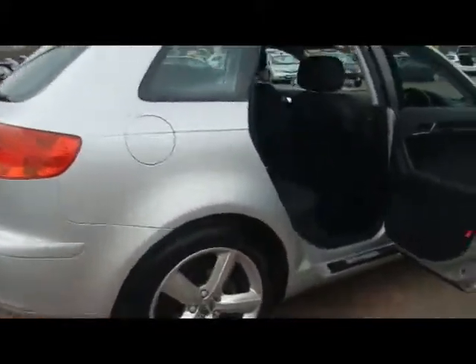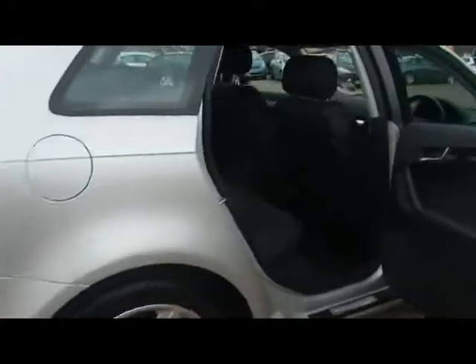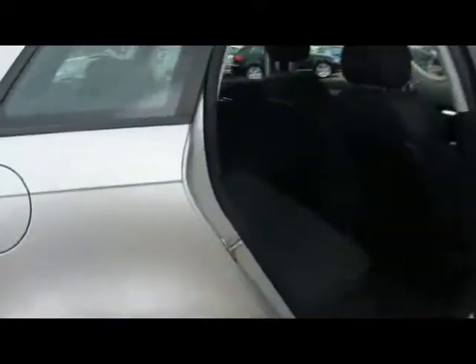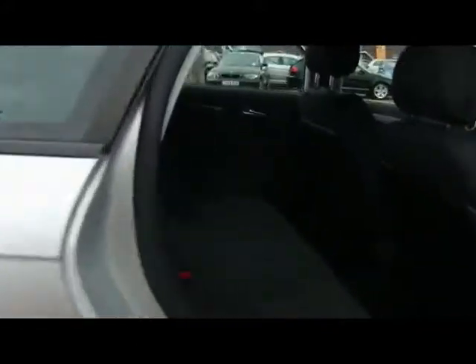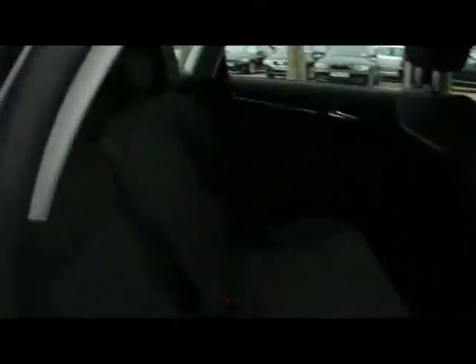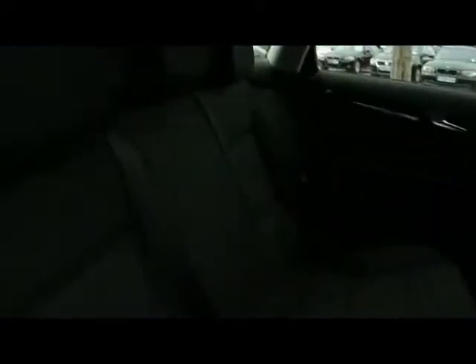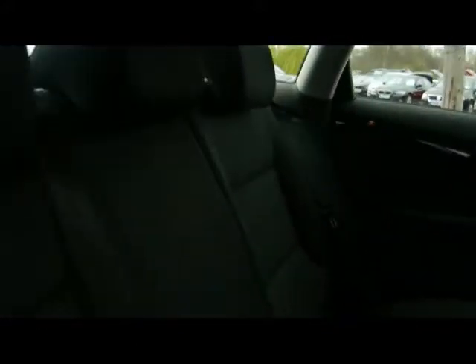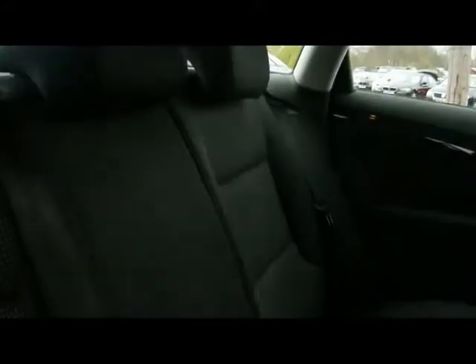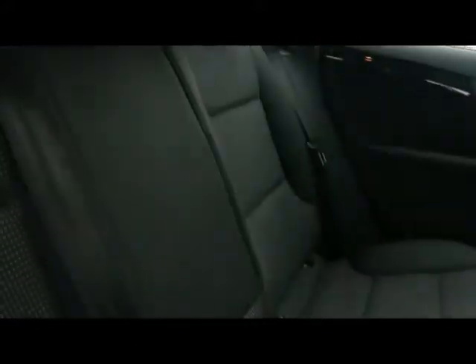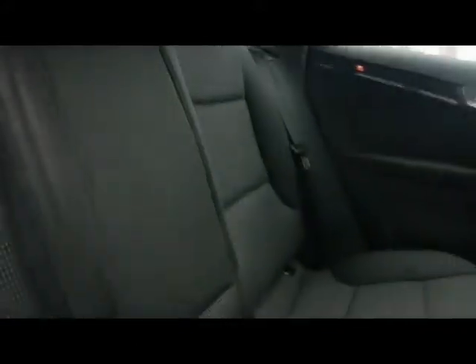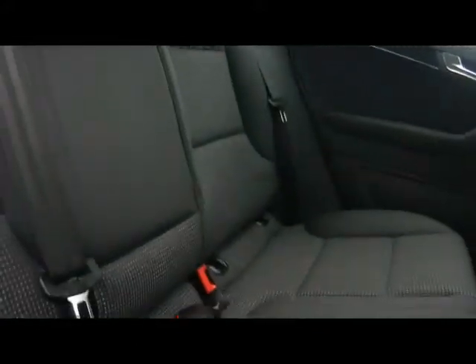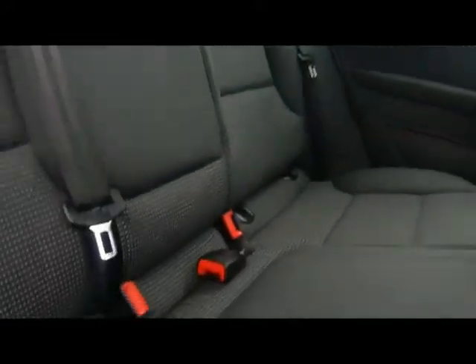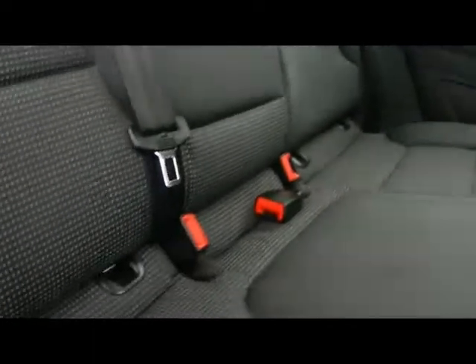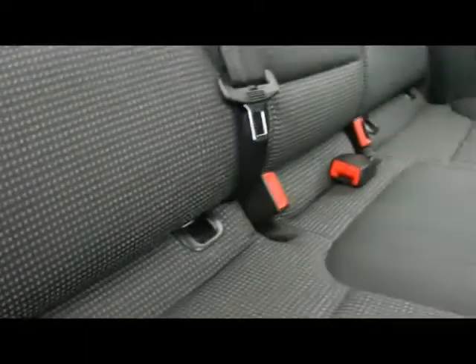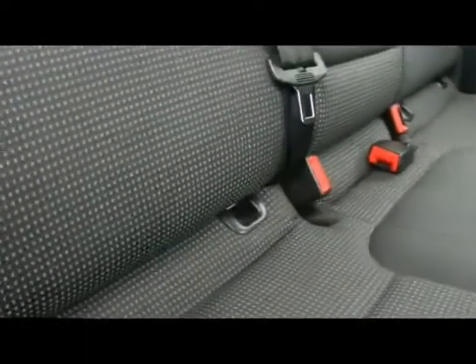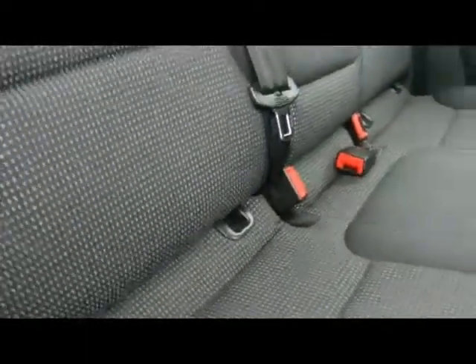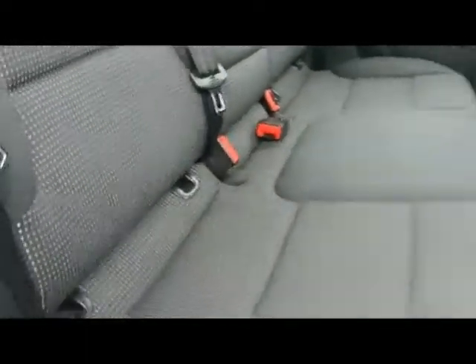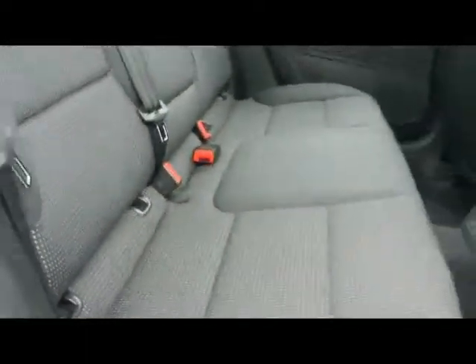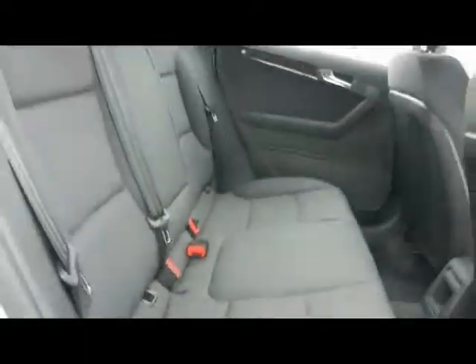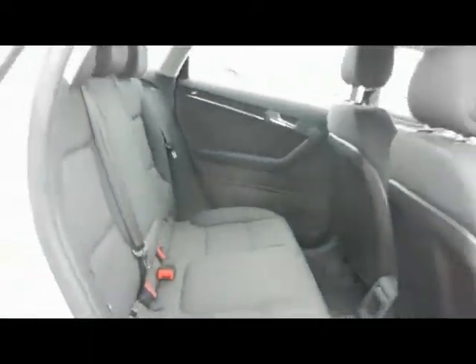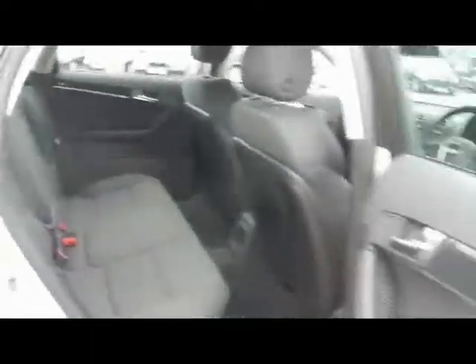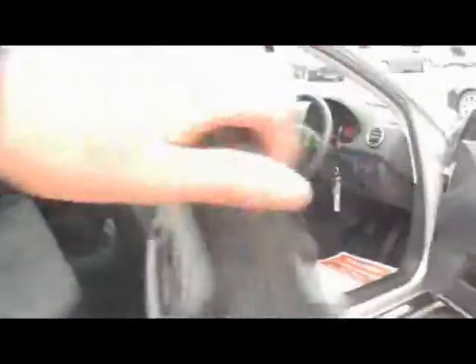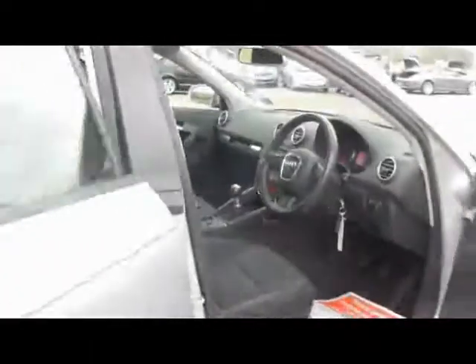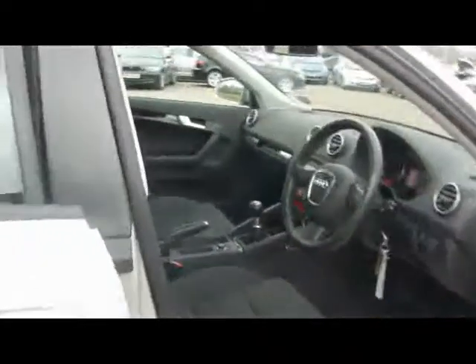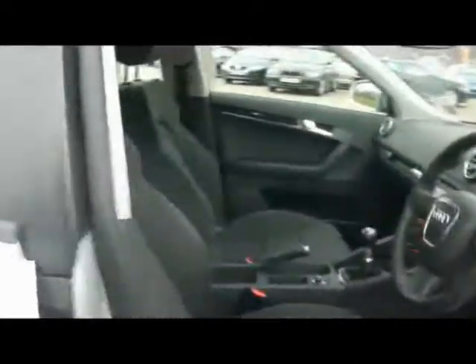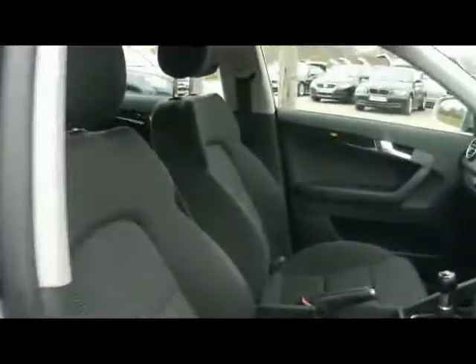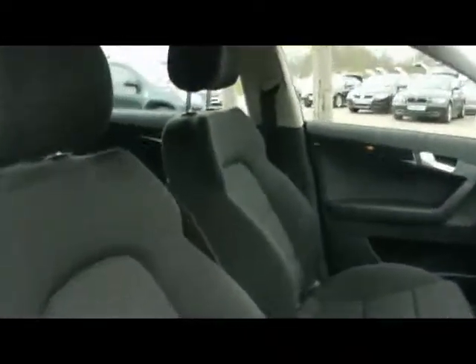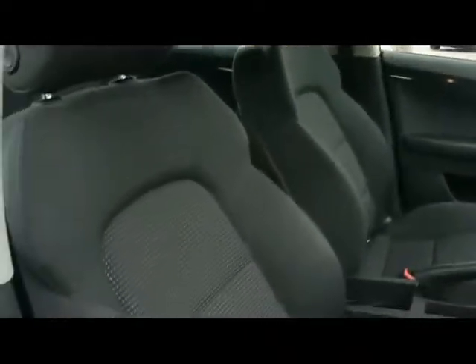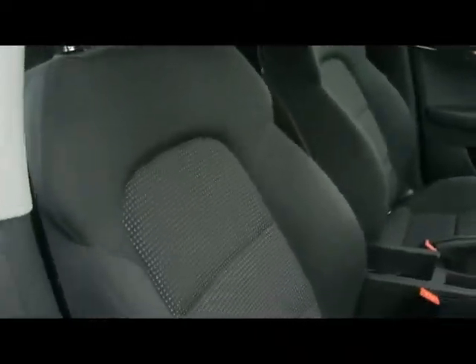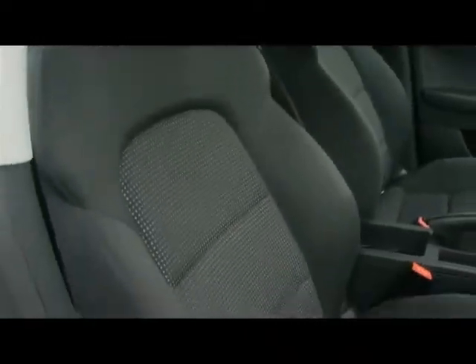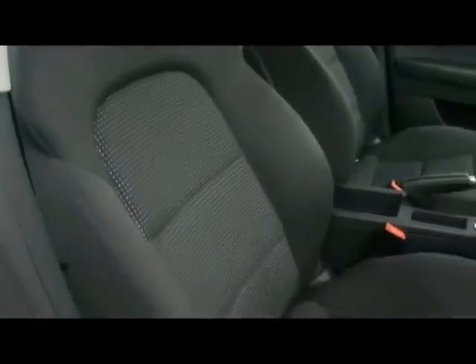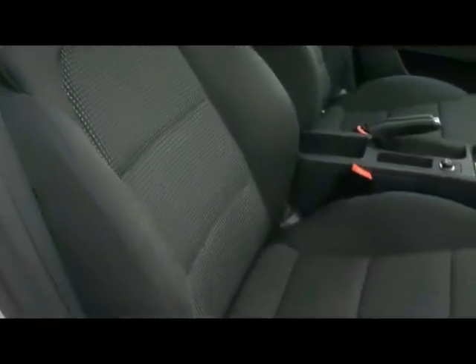Inside the car we've got a full cloth interior. There's a nice ISOFIX child seat support just down the bottom there. Sport seats in the front obviously — no rips, tears or stains to any of them.